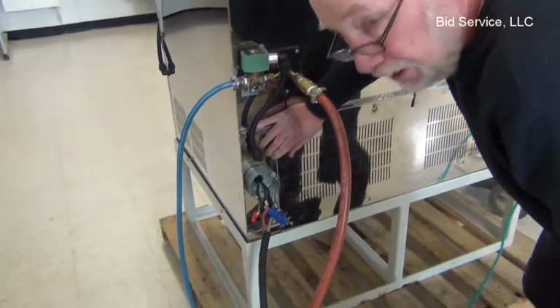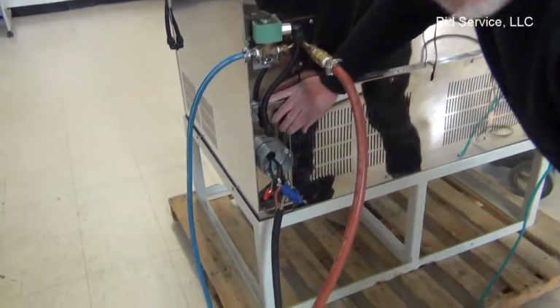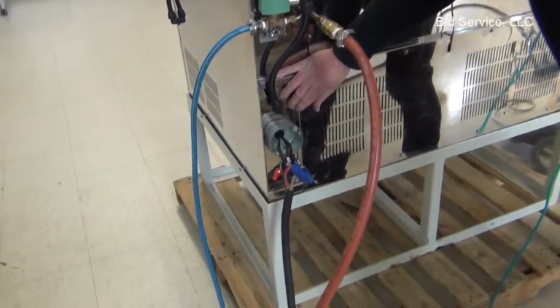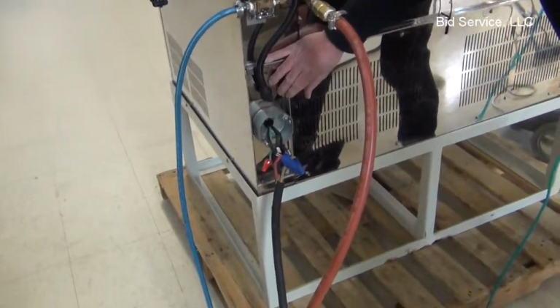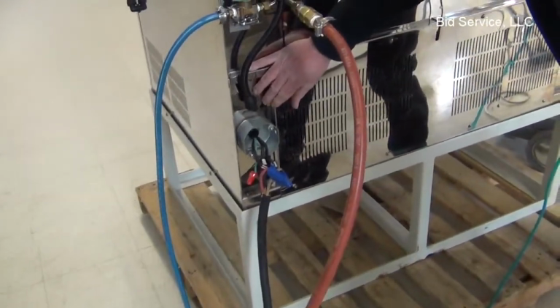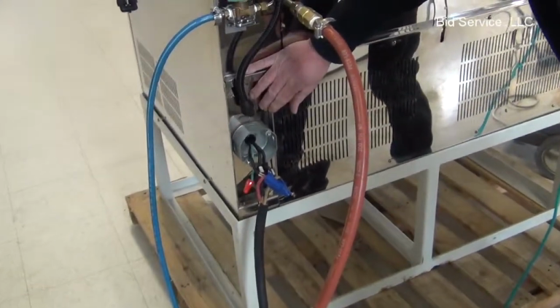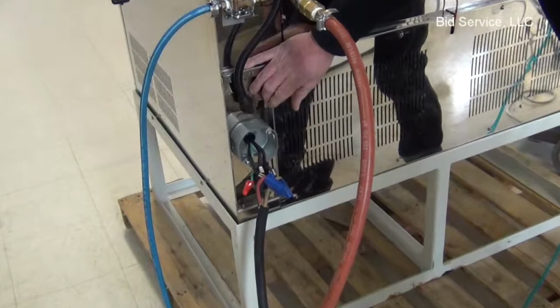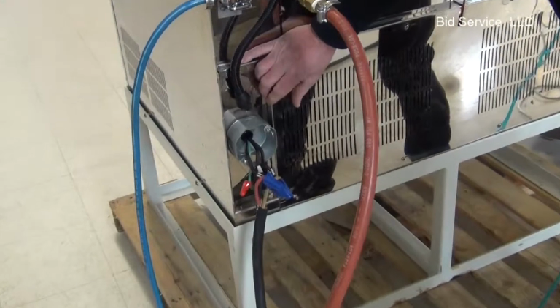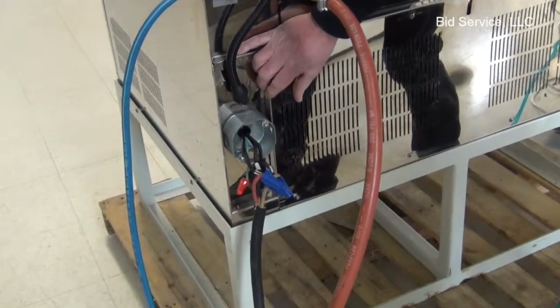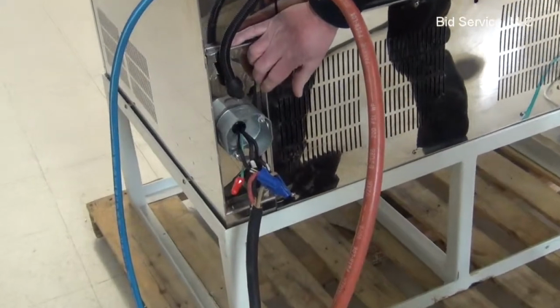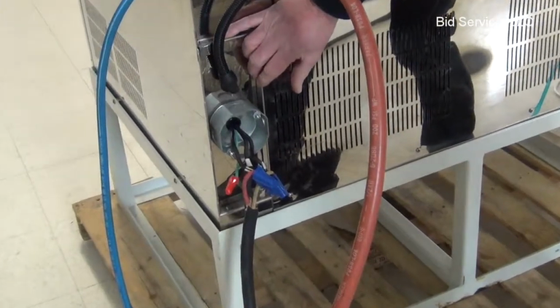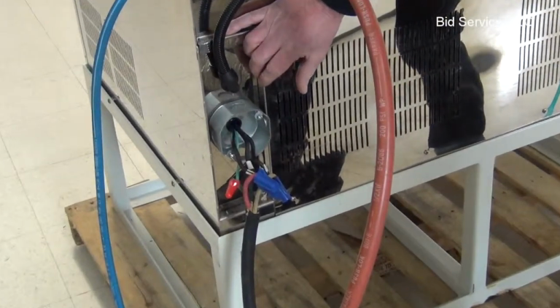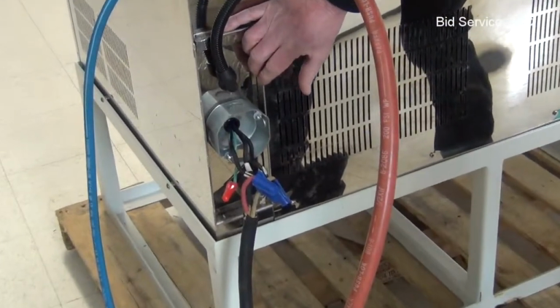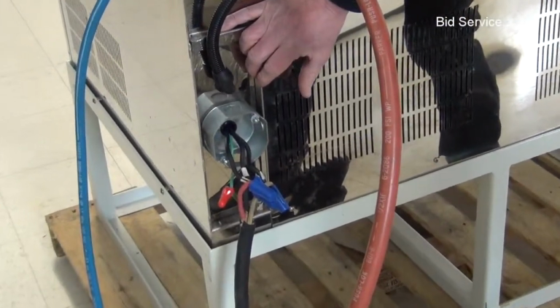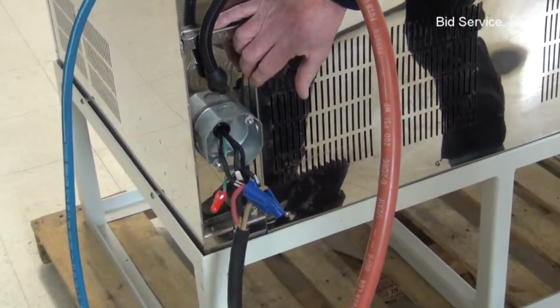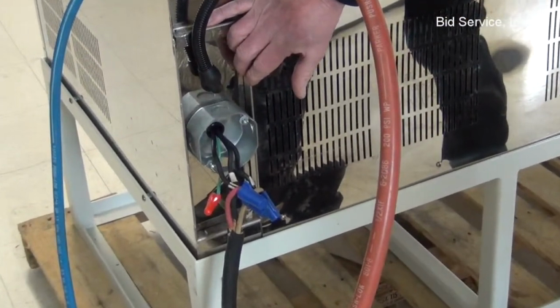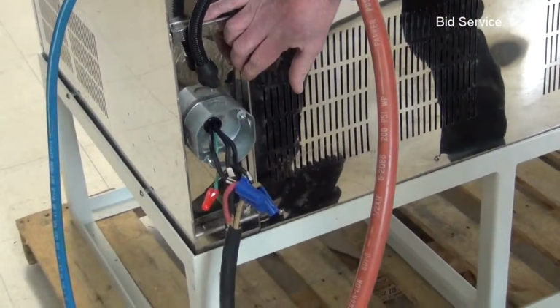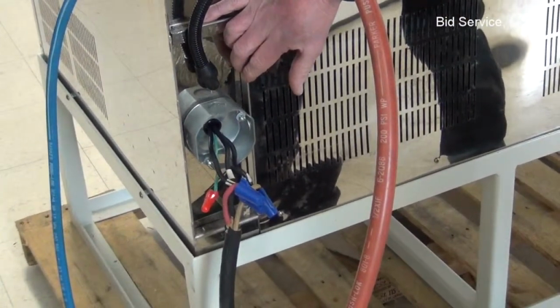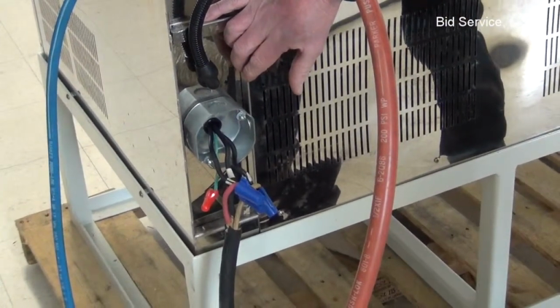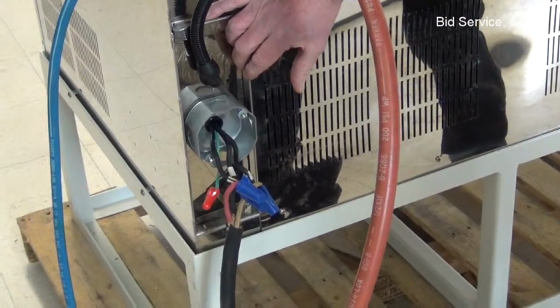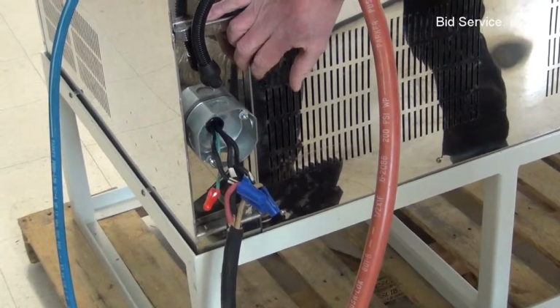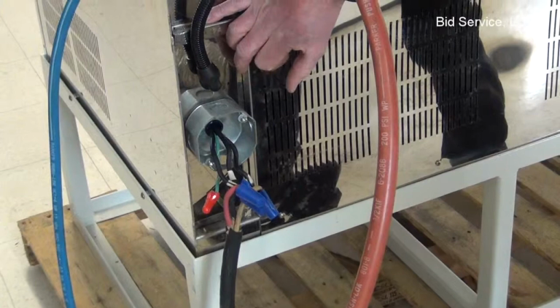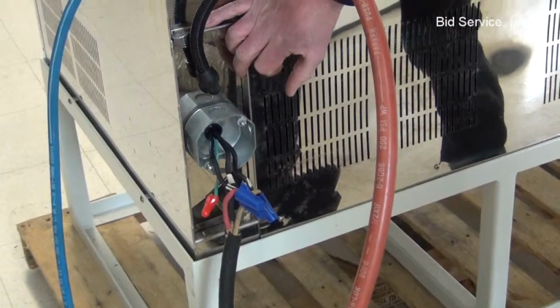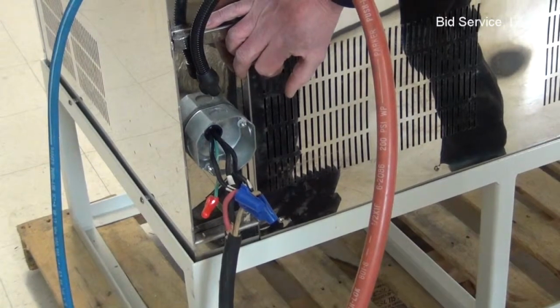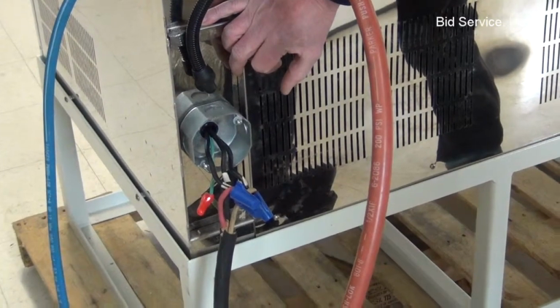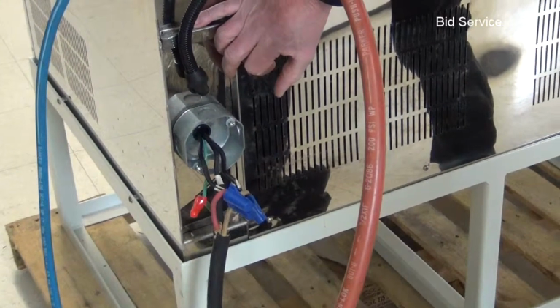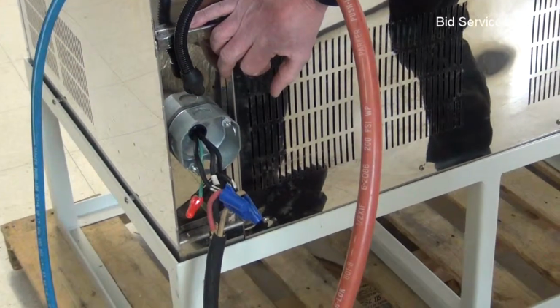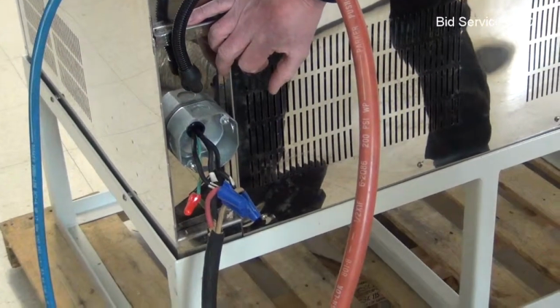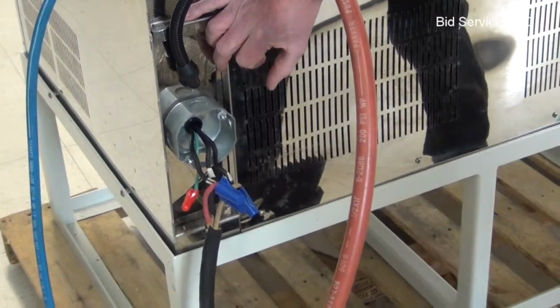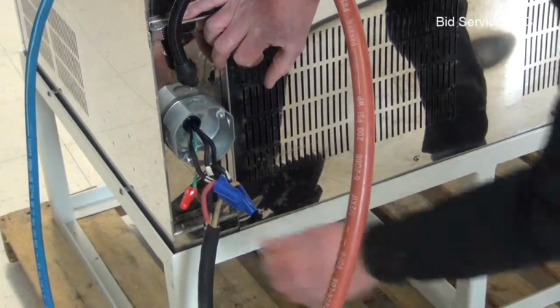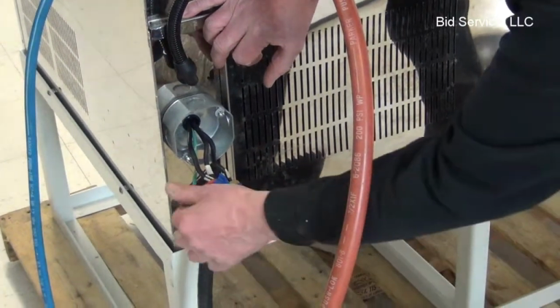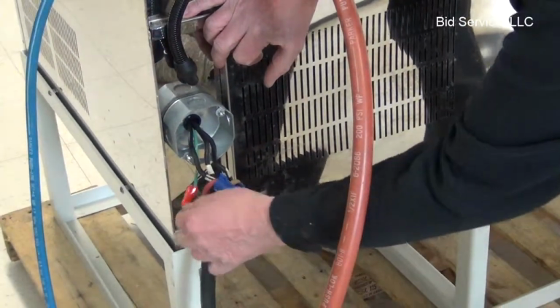The oven requires an electrical service of 220 volts AC, three phase, with a dedicated ground.